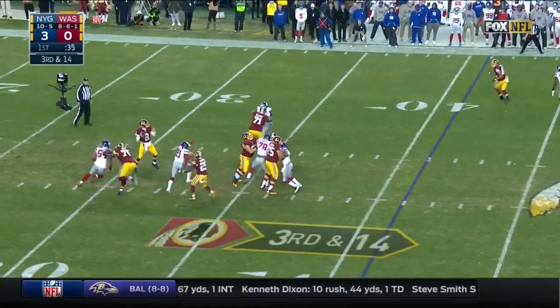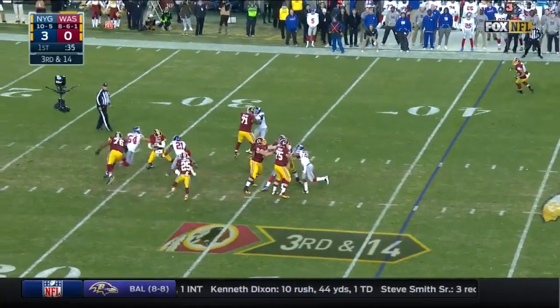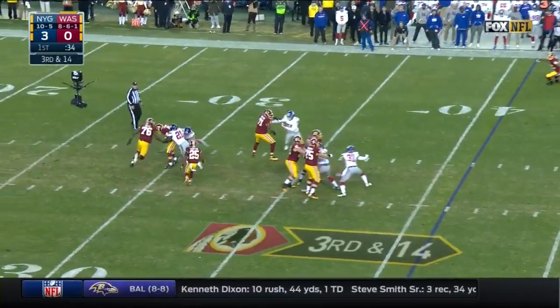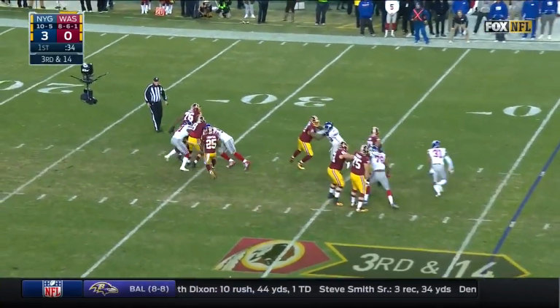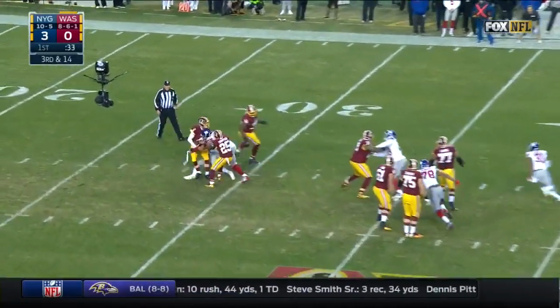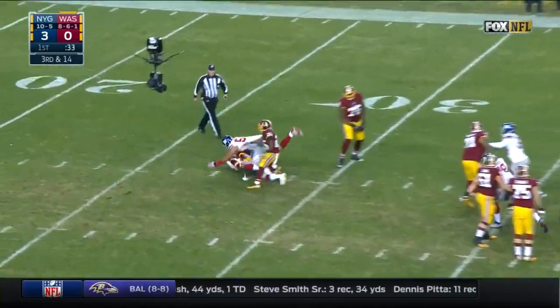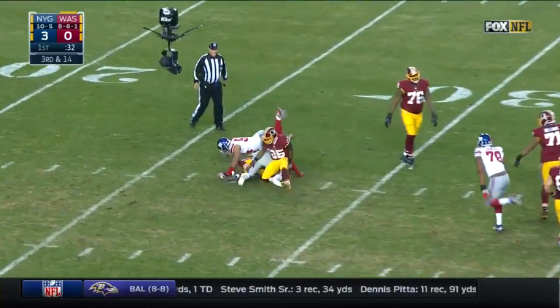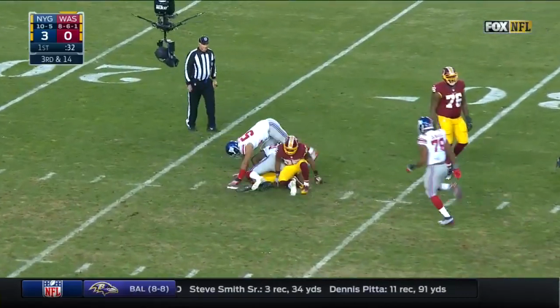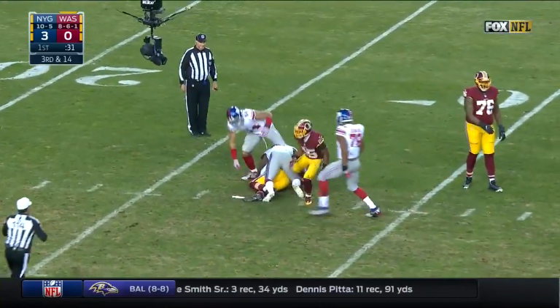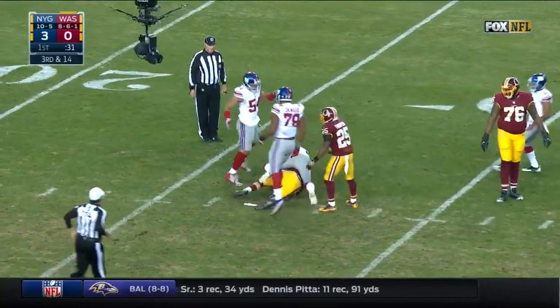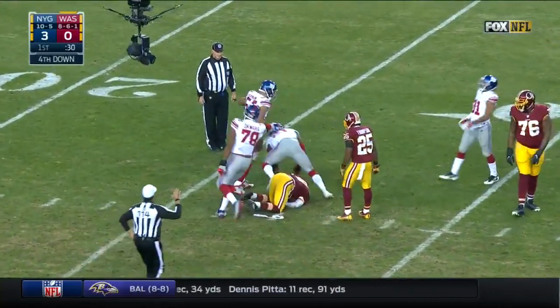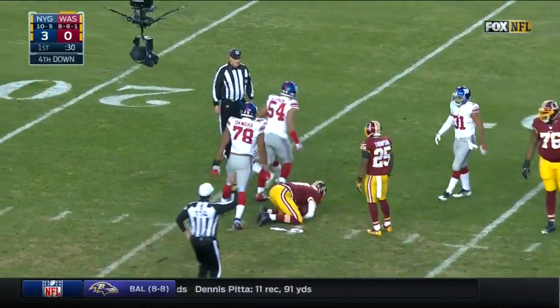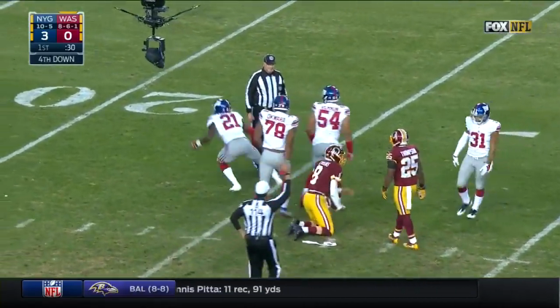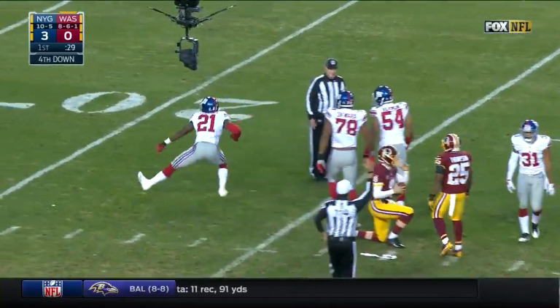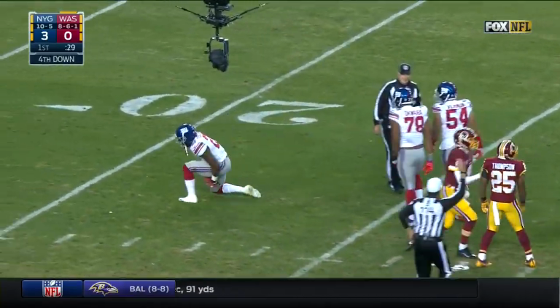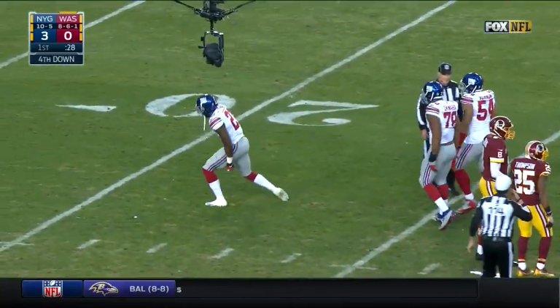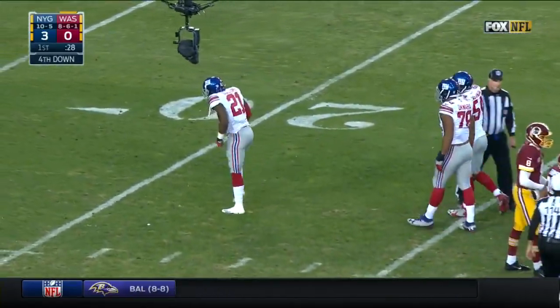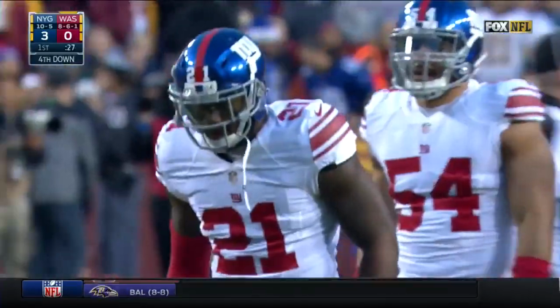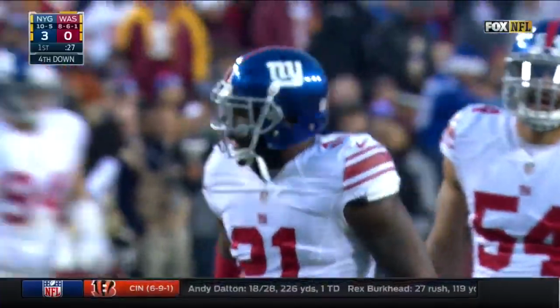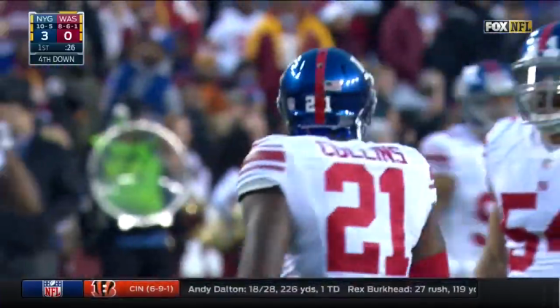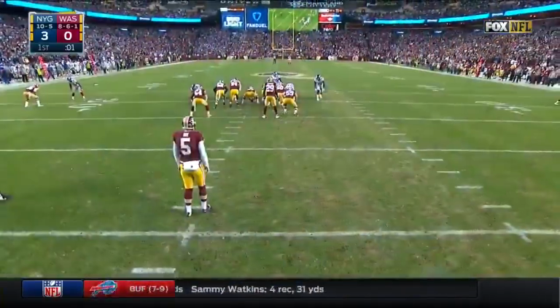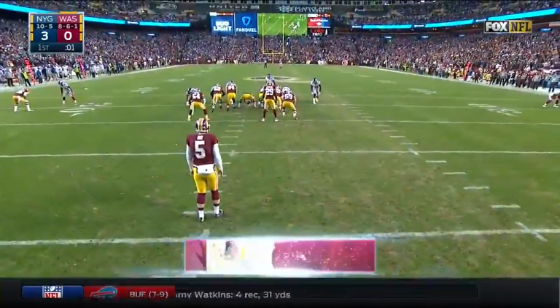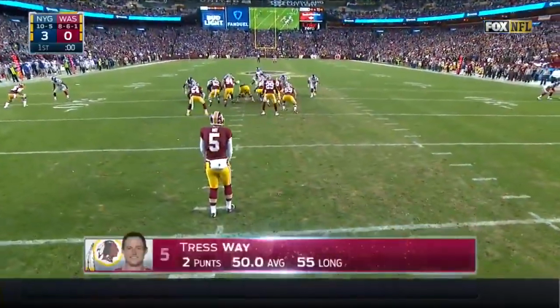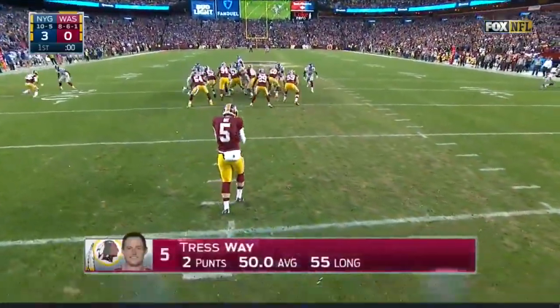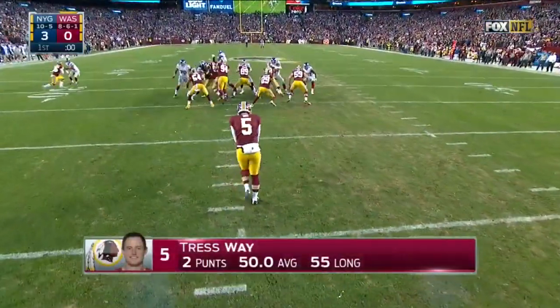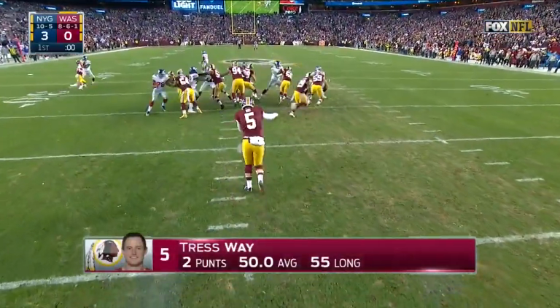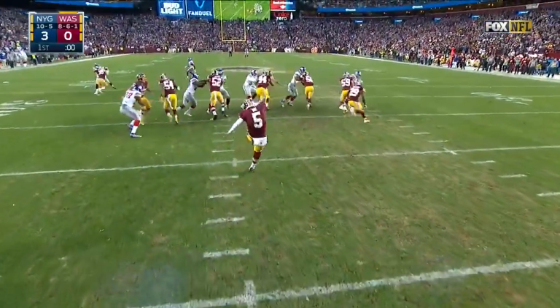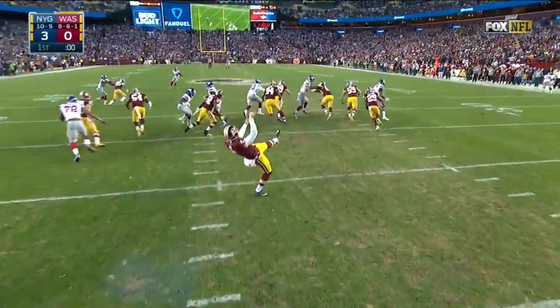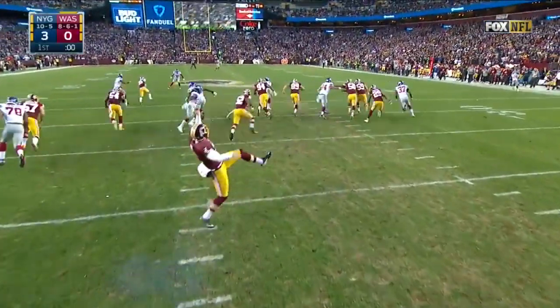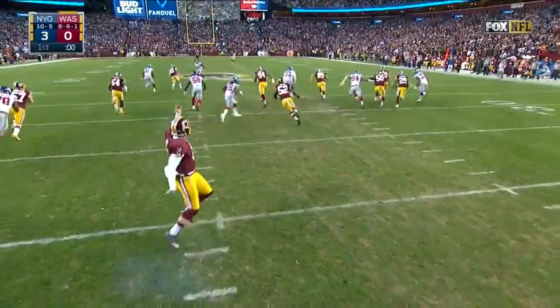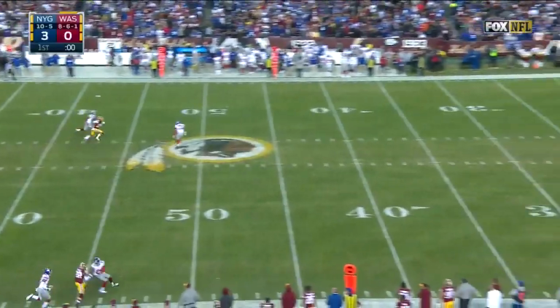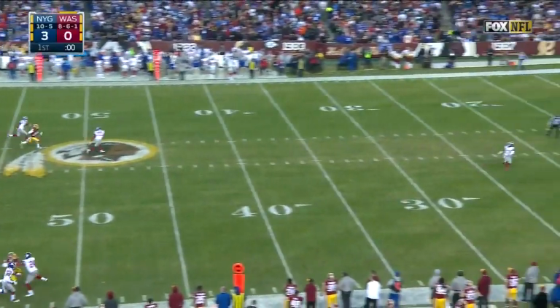Collins coming on a blitz, and there he is — and he wasn't alone. Olivier Vernon was there as well. He's had a Pro Bowl year. Third punt already for Tress Way.